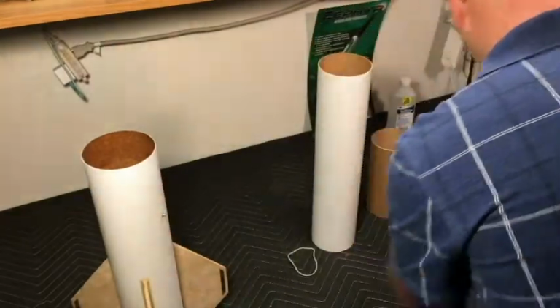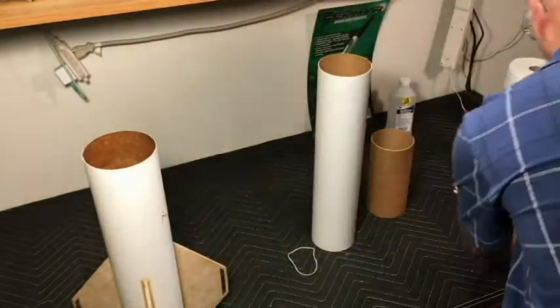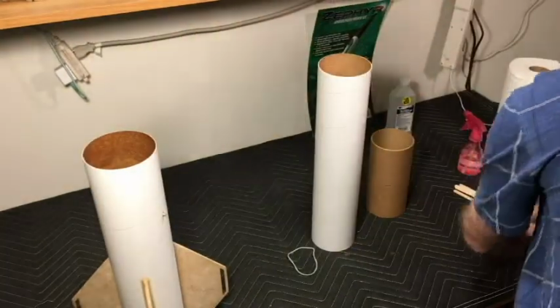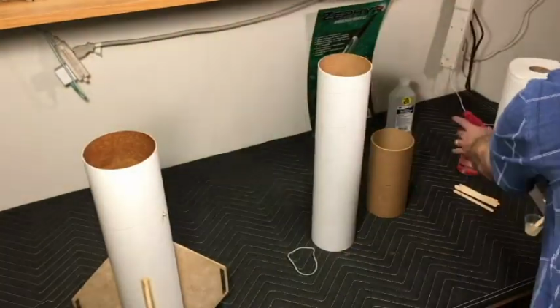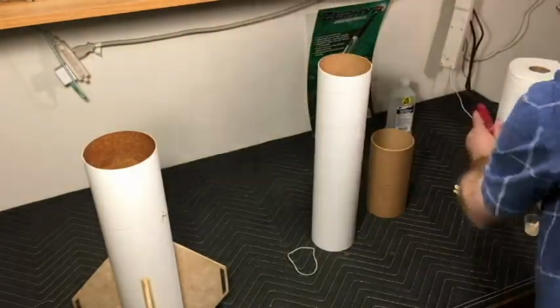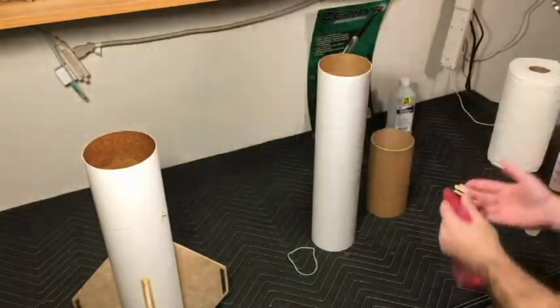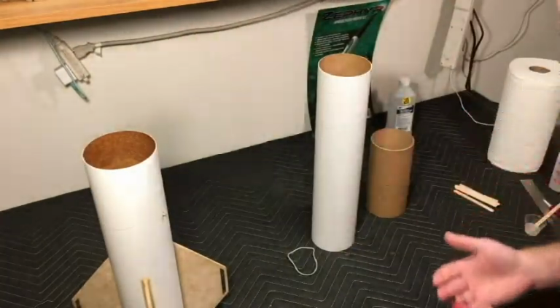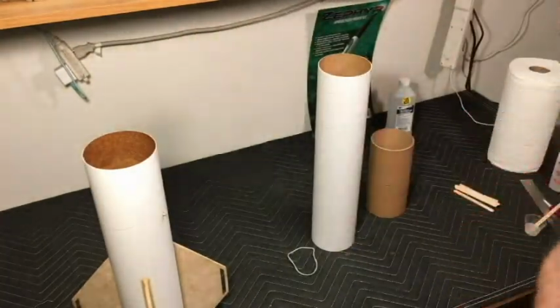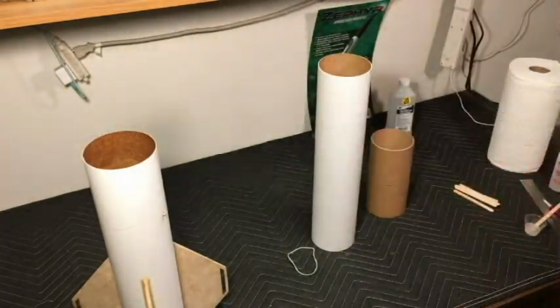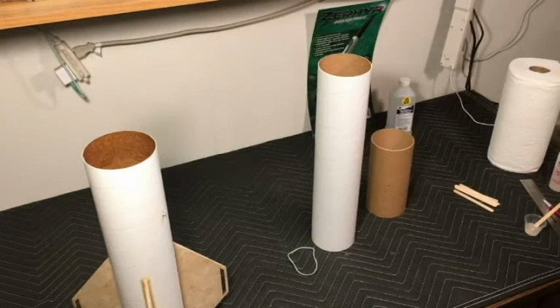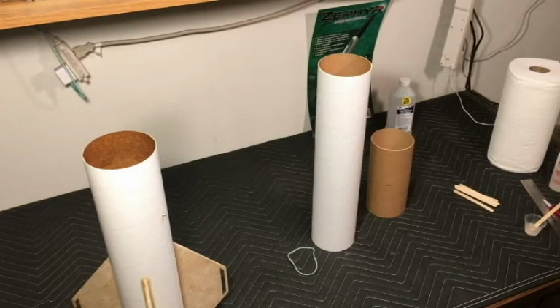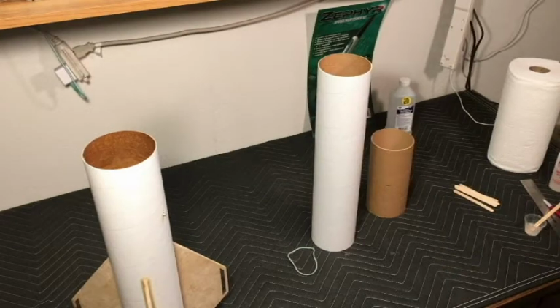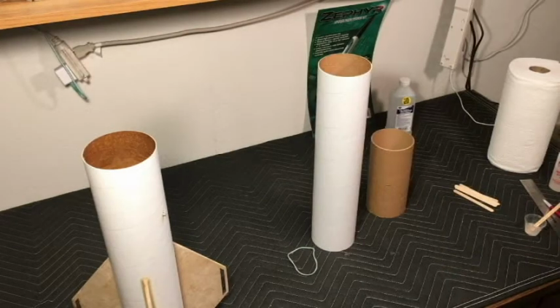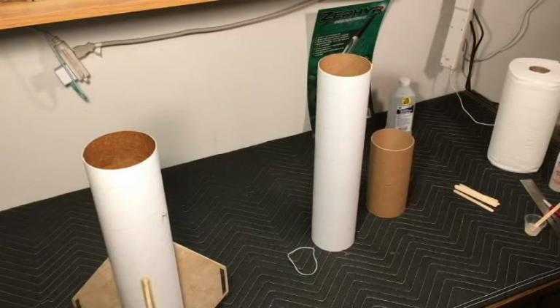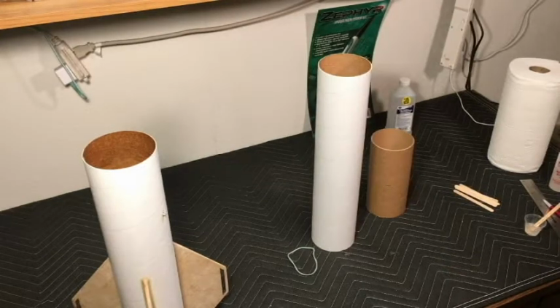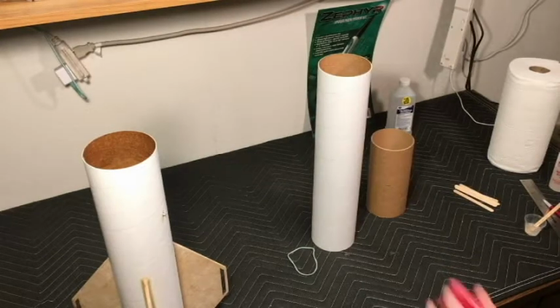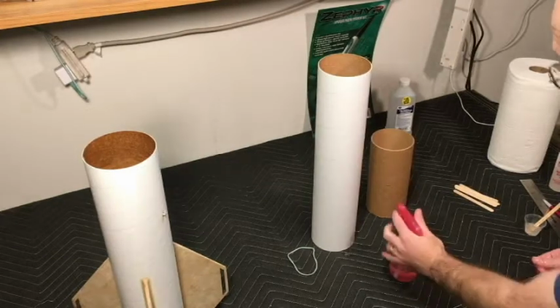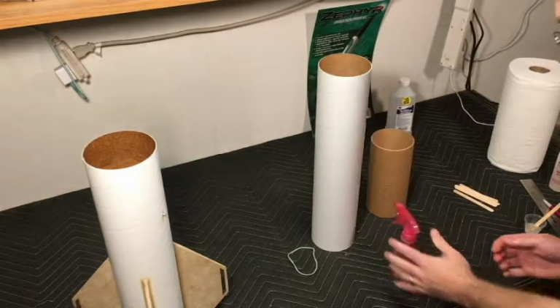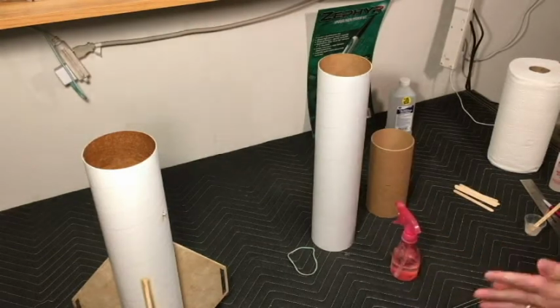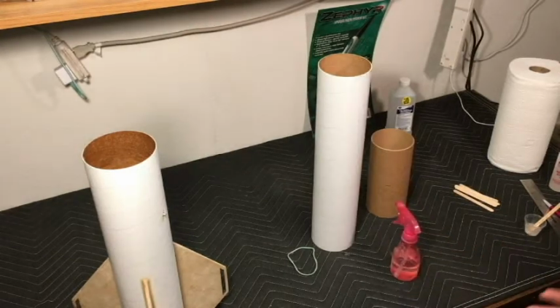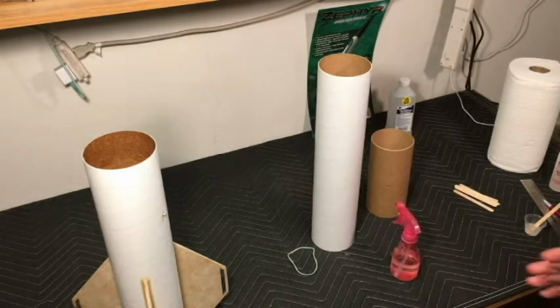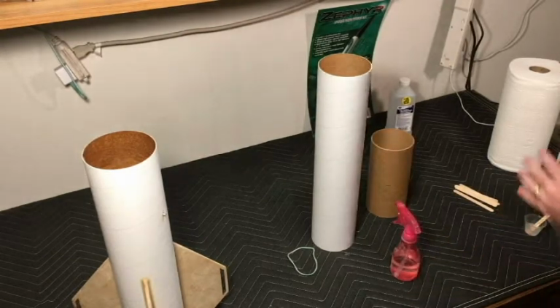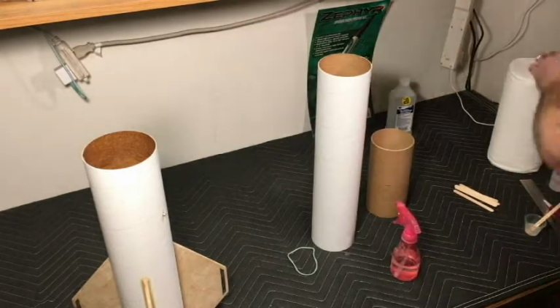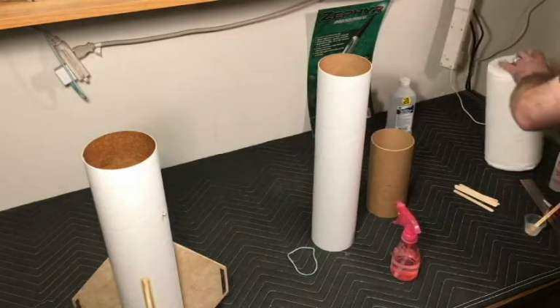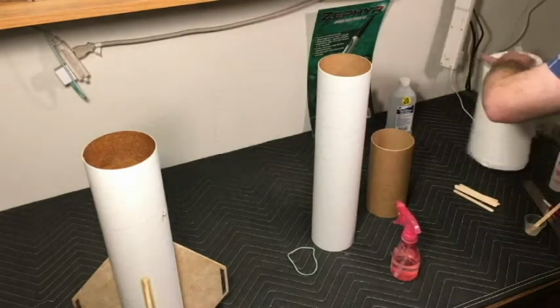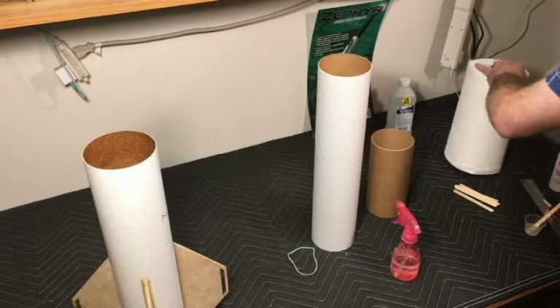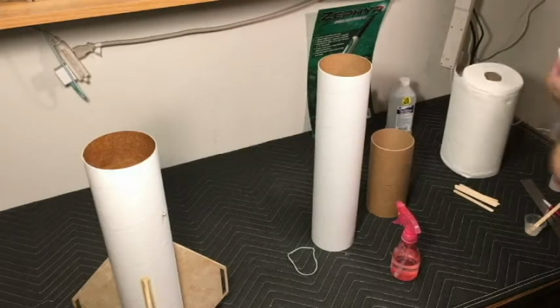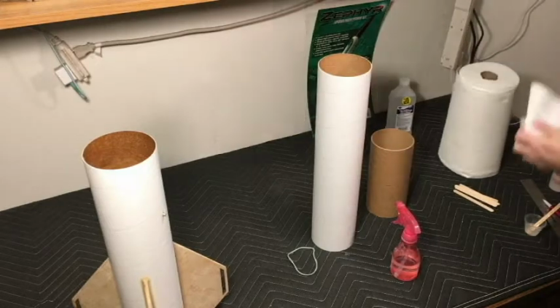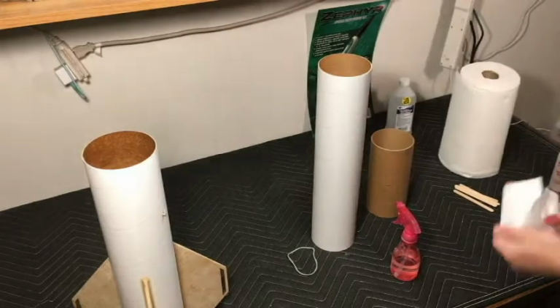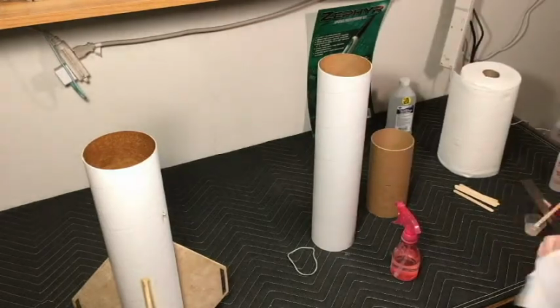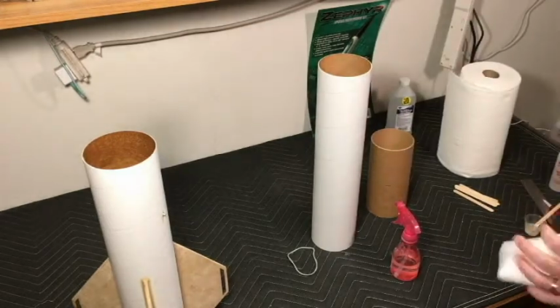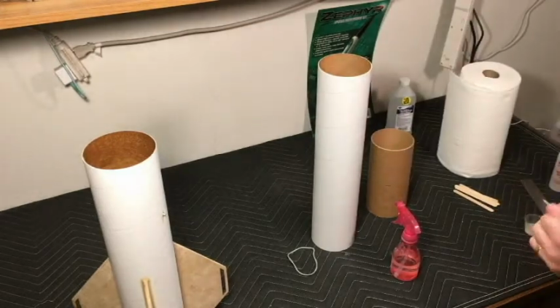Before I handle the coupler, I want to clean my fingers off of any excess epoxy. I don't want to risk spreading that onto the tubes.